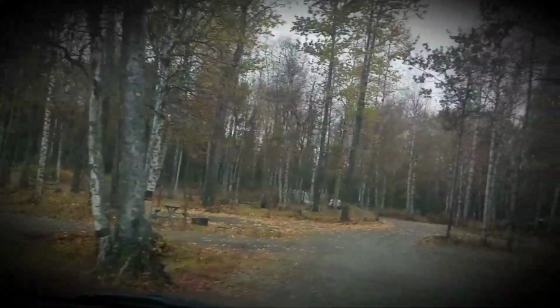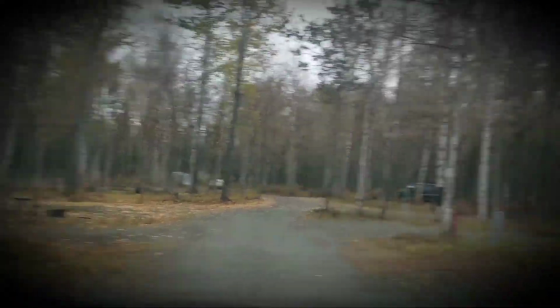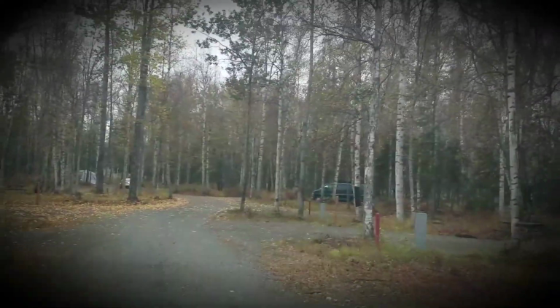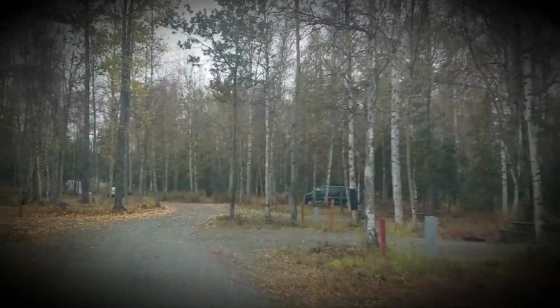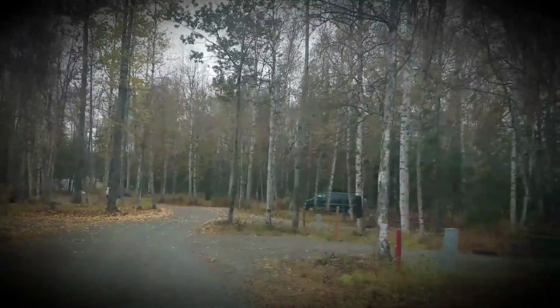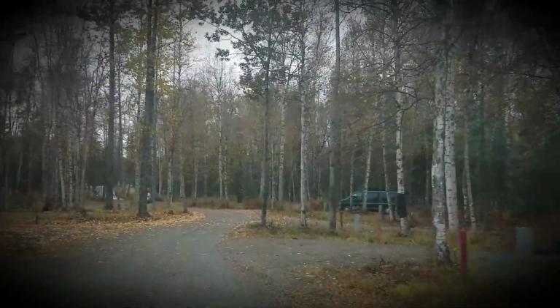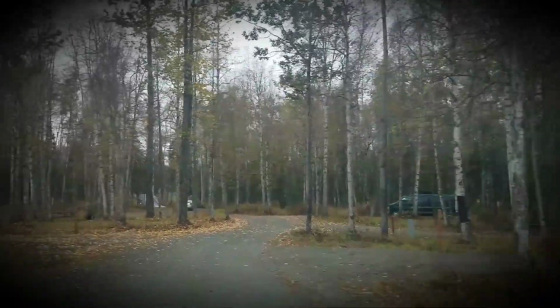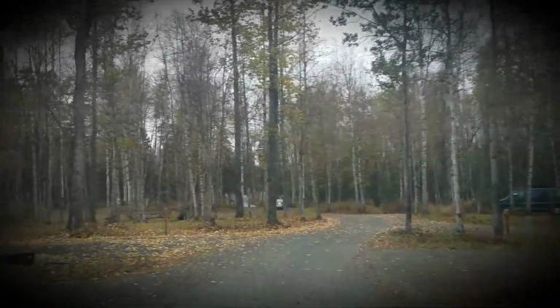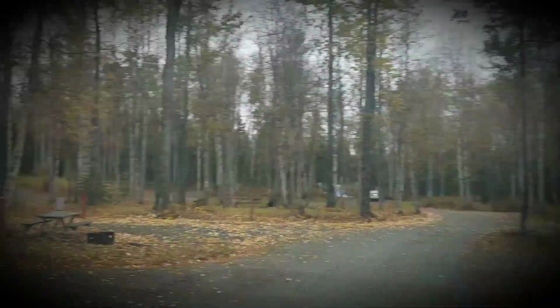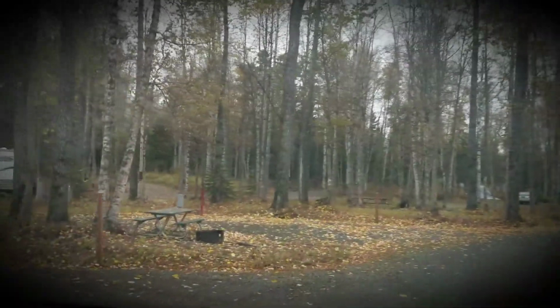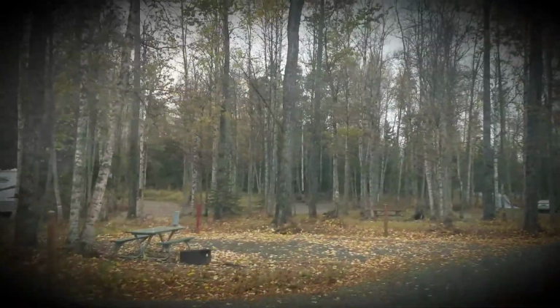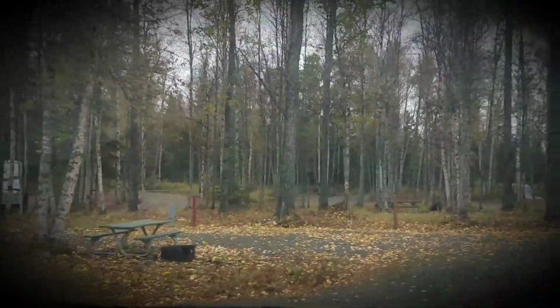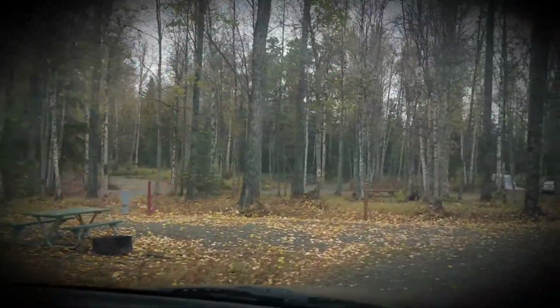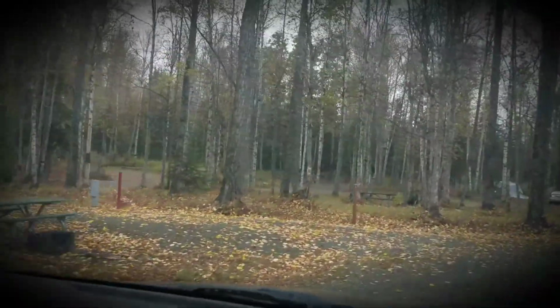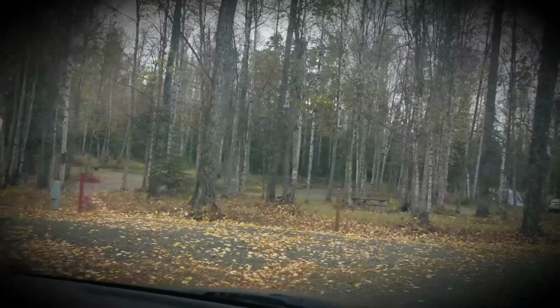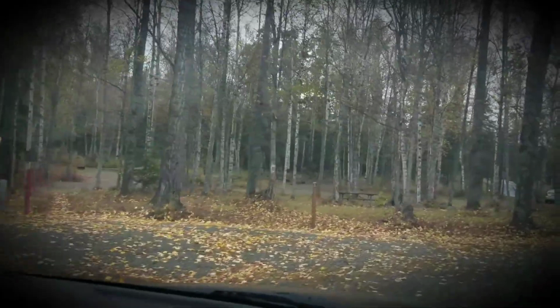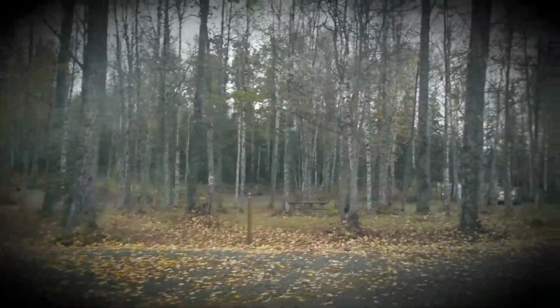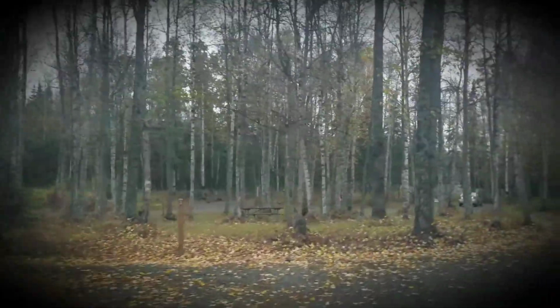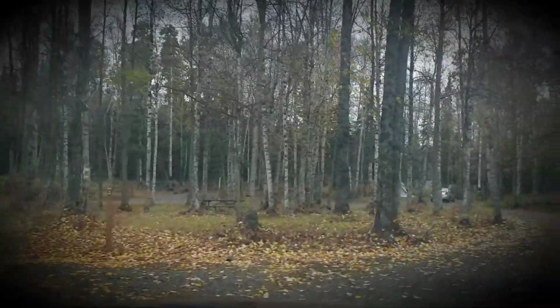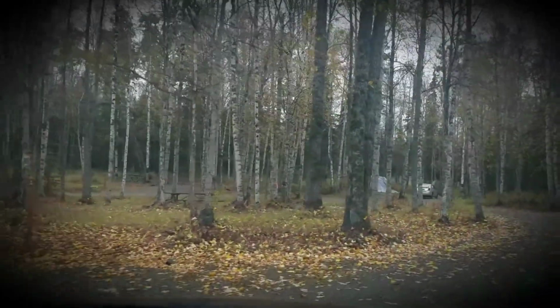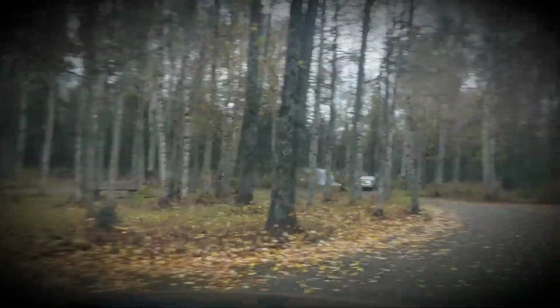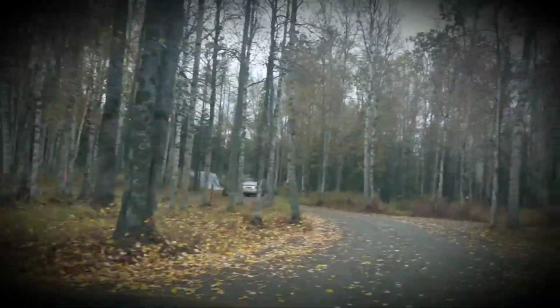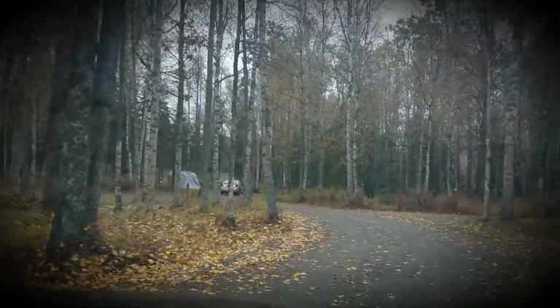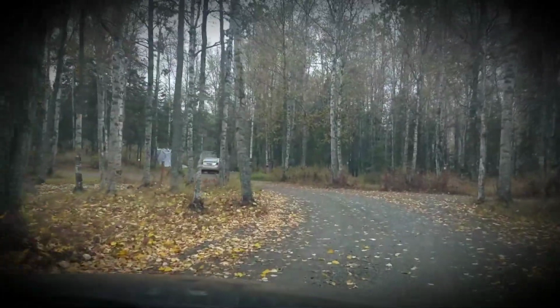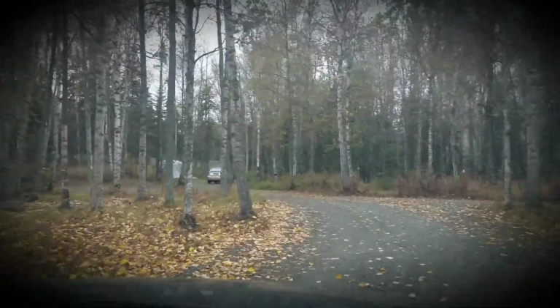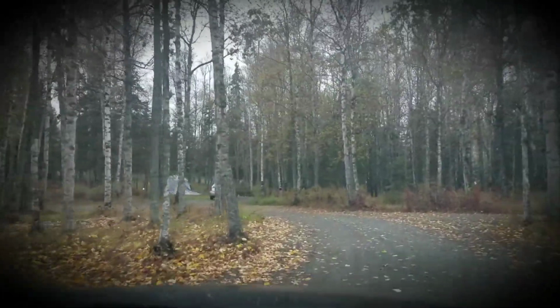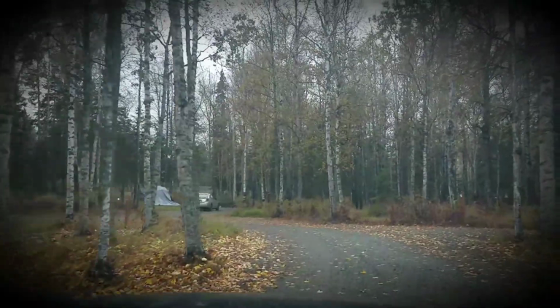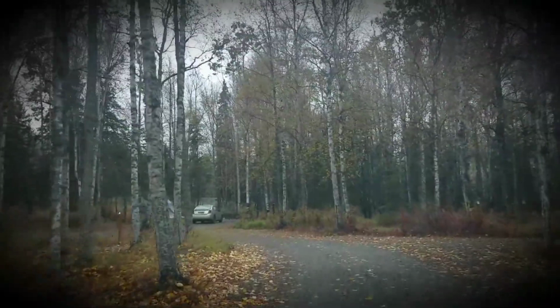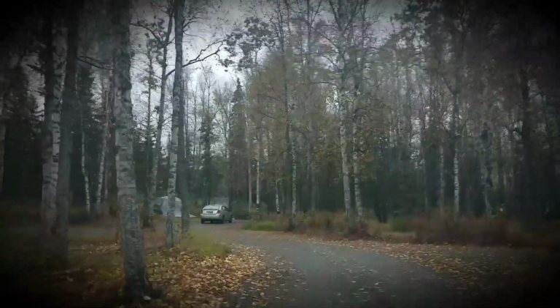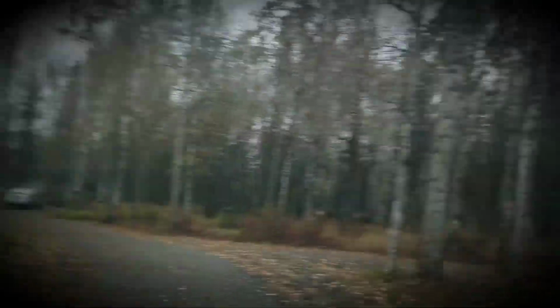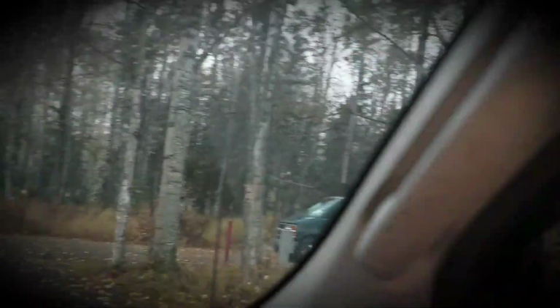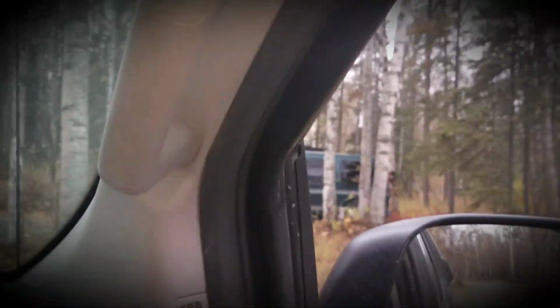Looks like electric hookups, fire pits, and table rings. It's fall time so we've got wonderful golden leaves, though you cannot smell them — which is probably for the best, because it's that rotten leaf smell going on here.